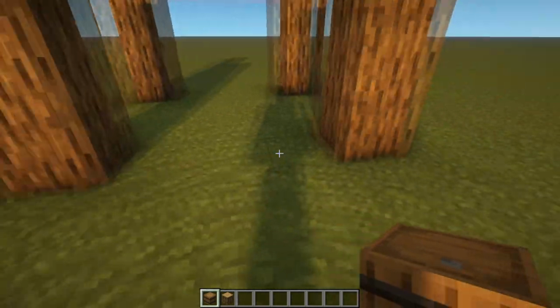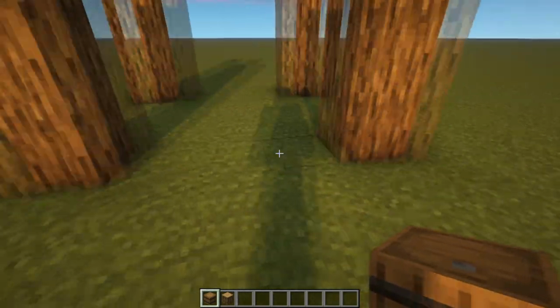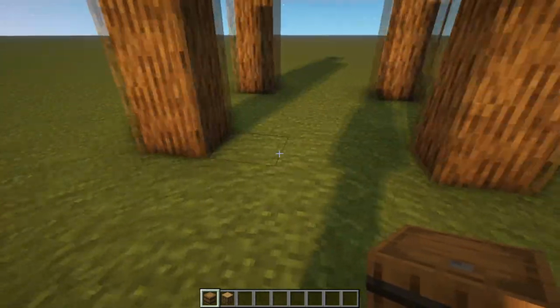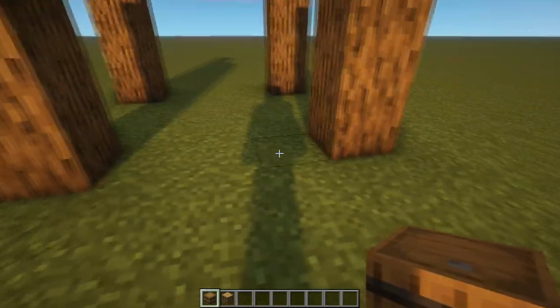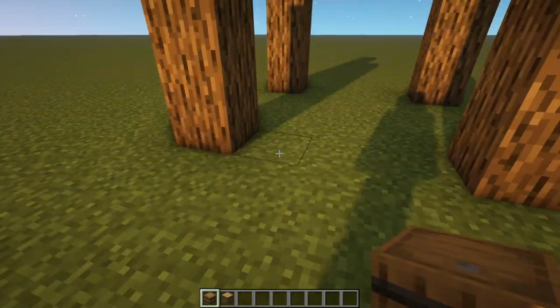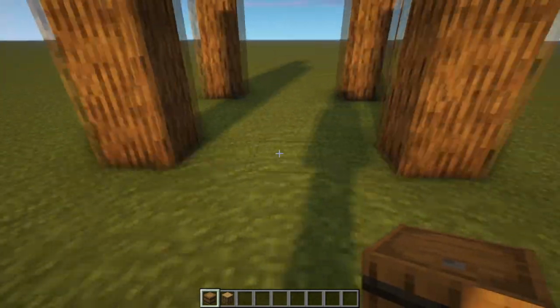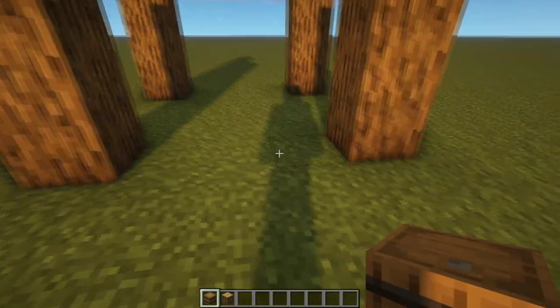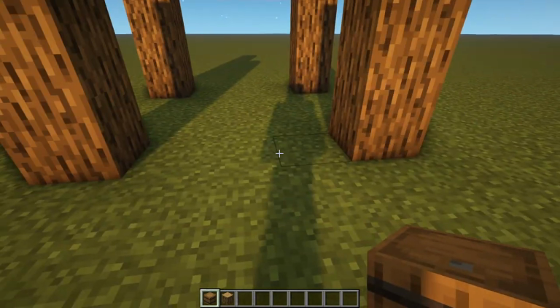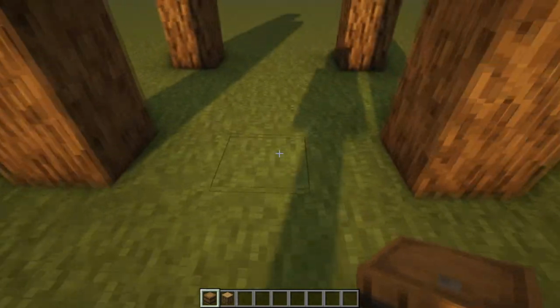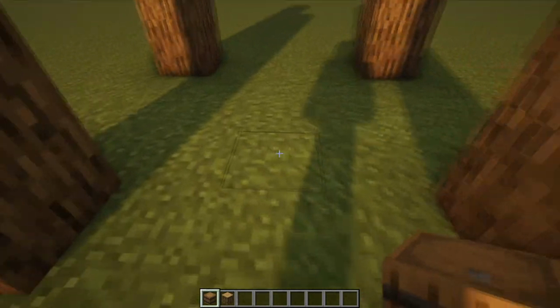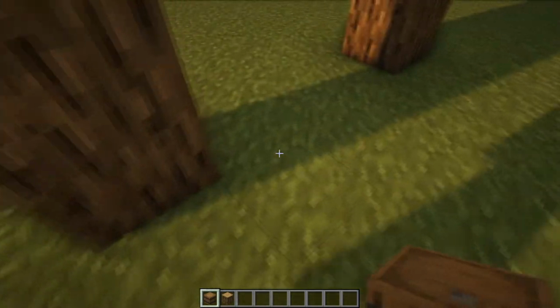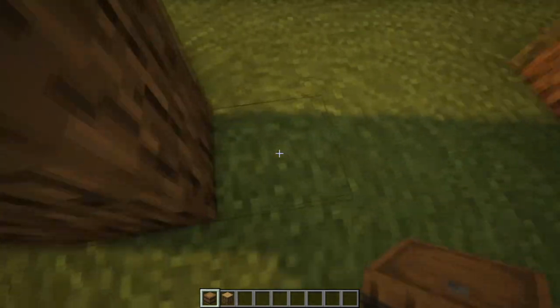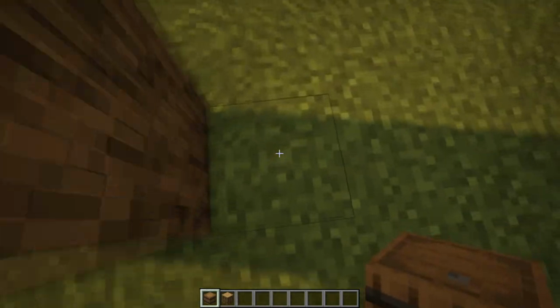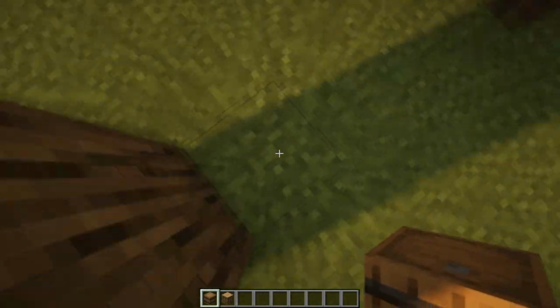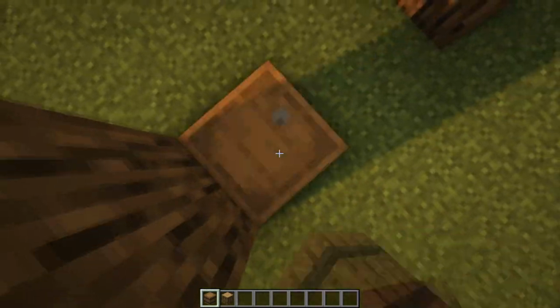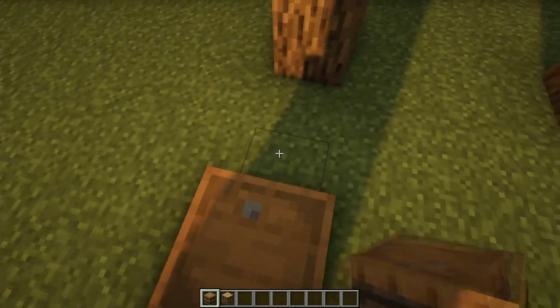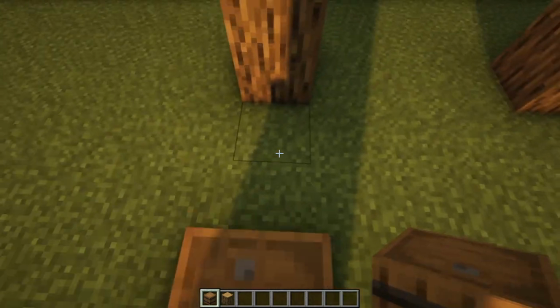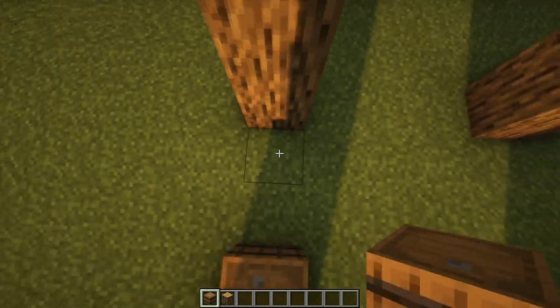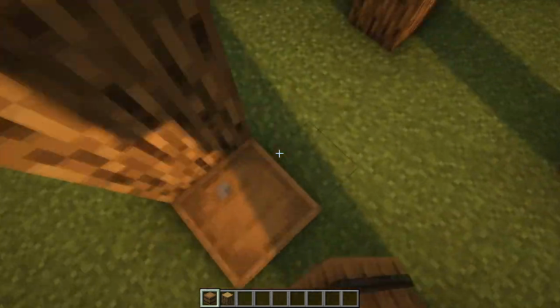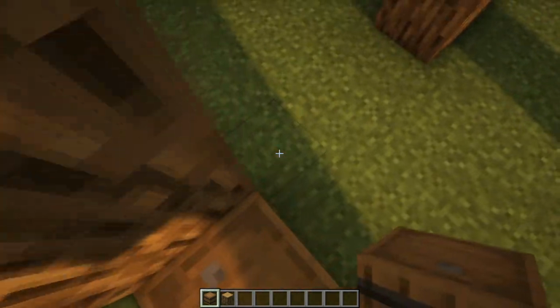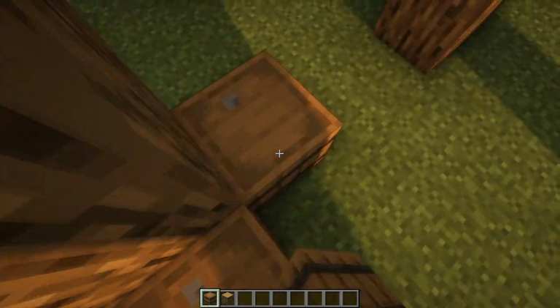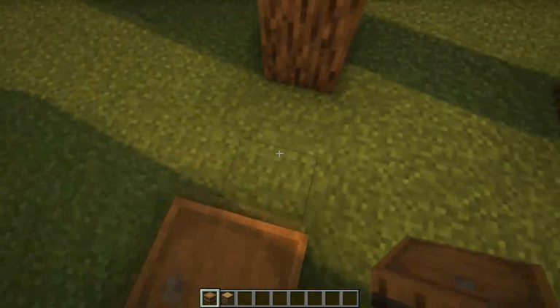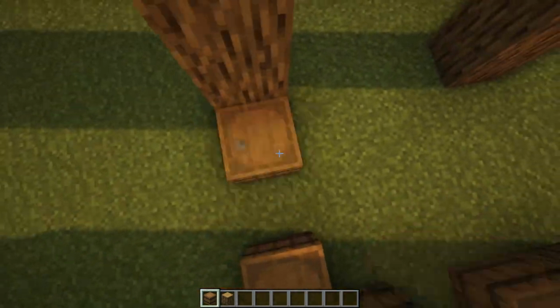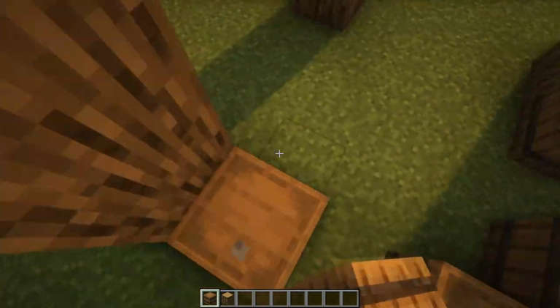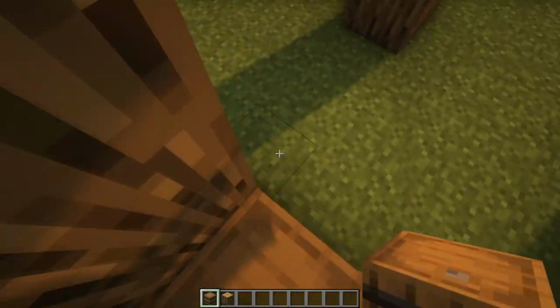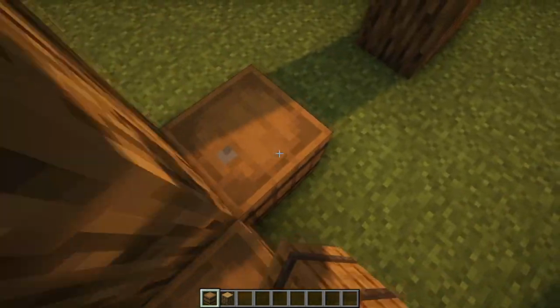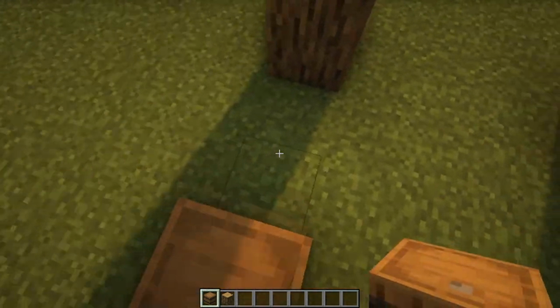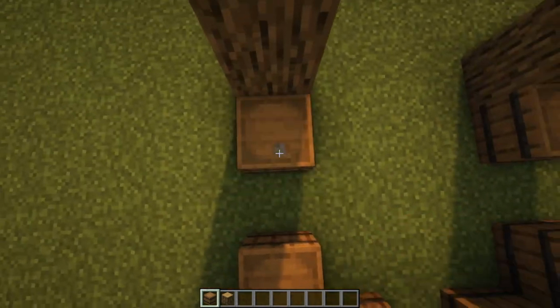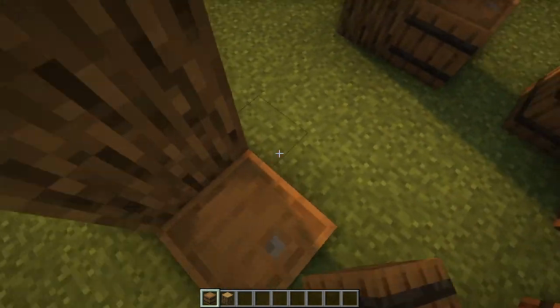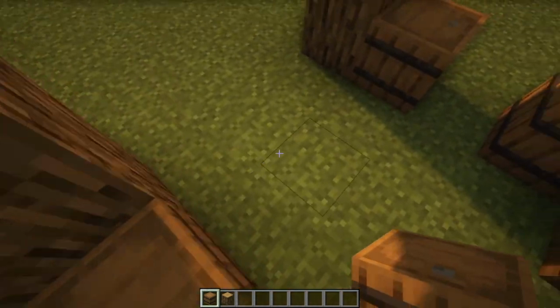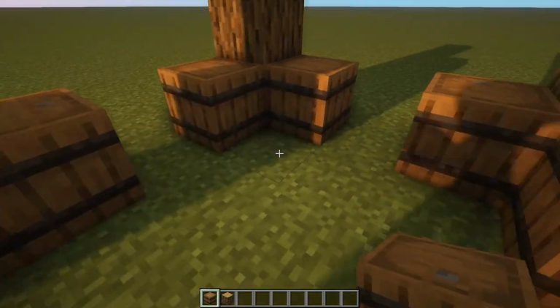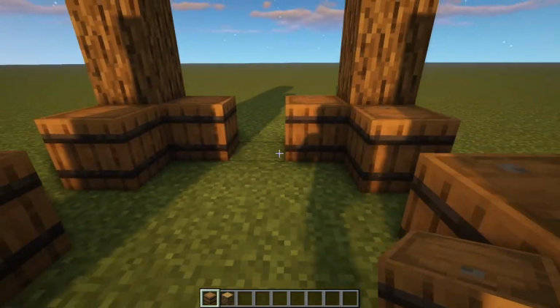Let's say this is the front — we're going to leave that blank for now, come round to every side and place two barrels like I'm doing here, making sure they're facing upwards.